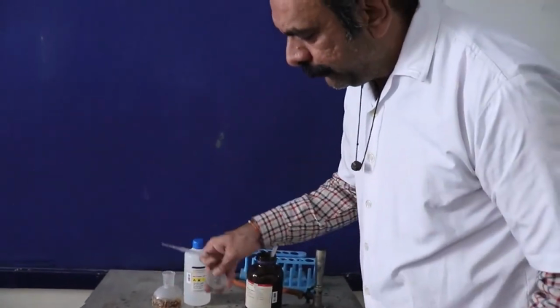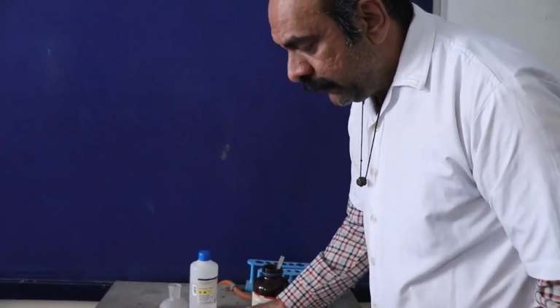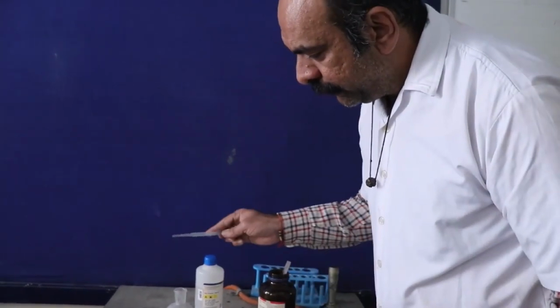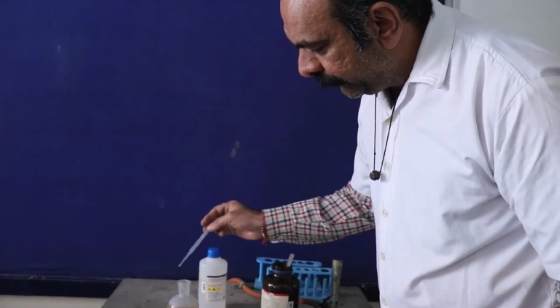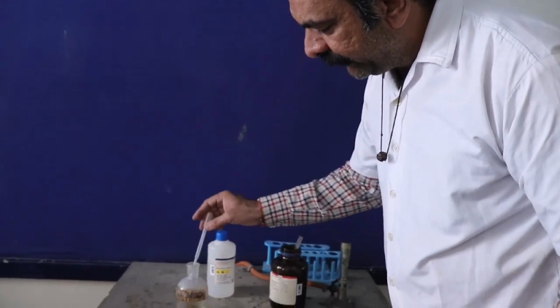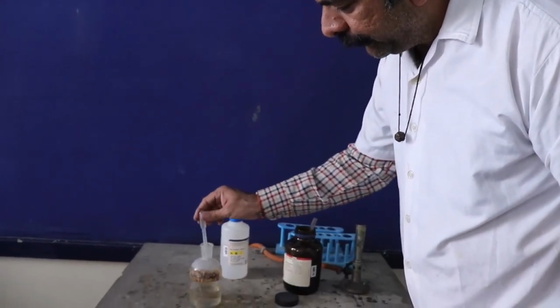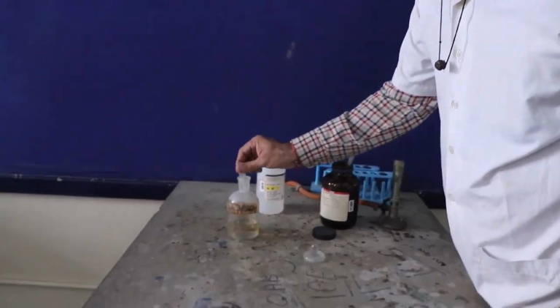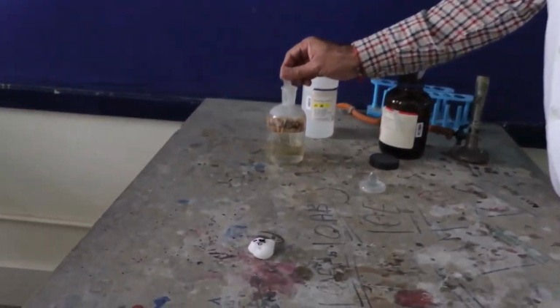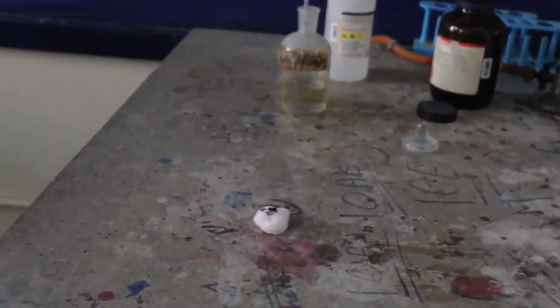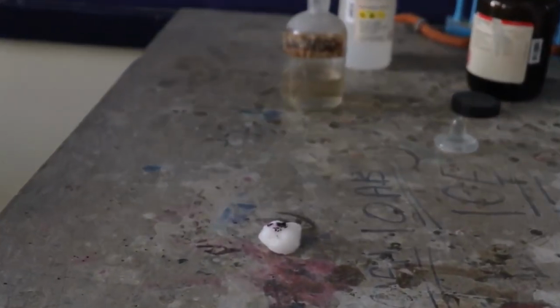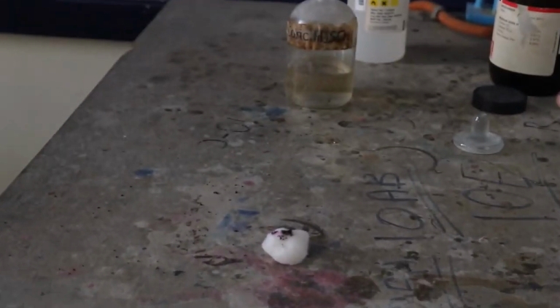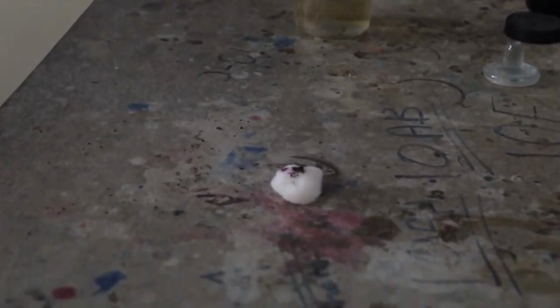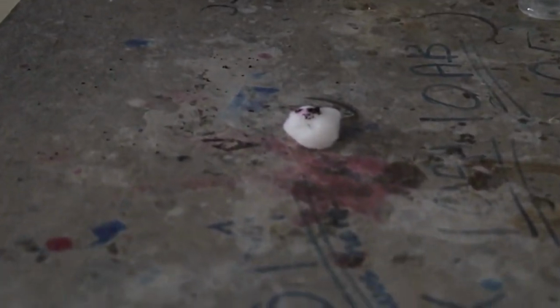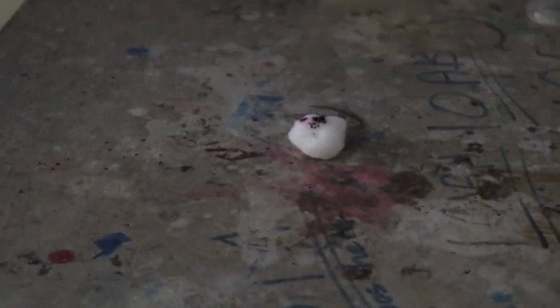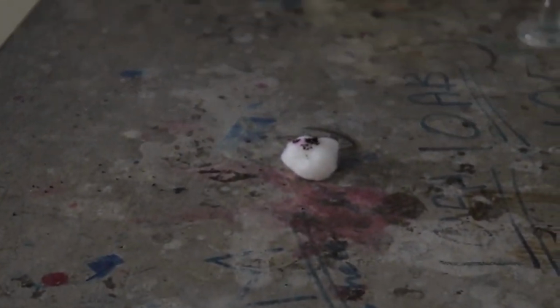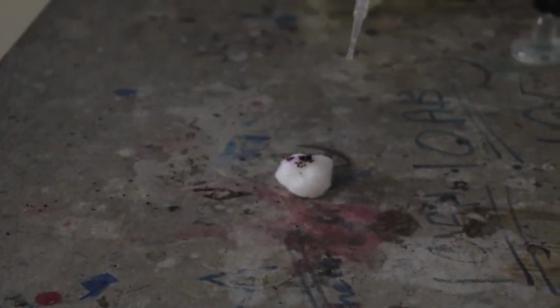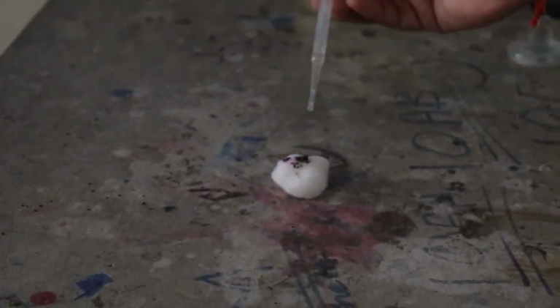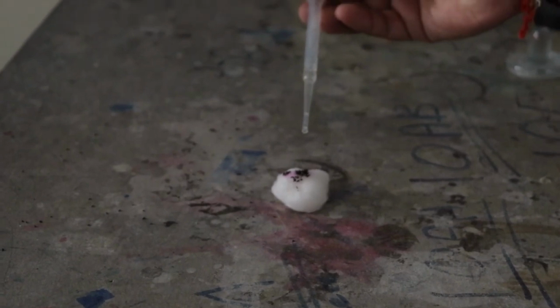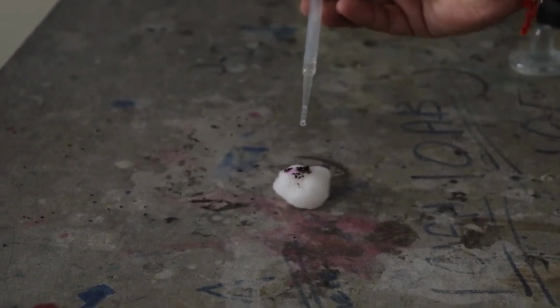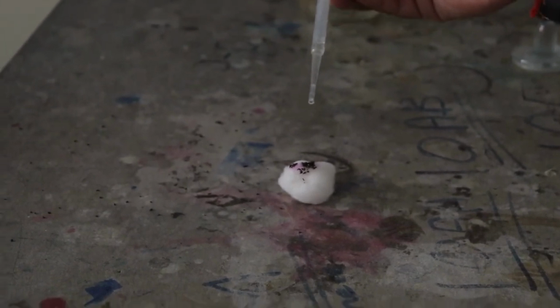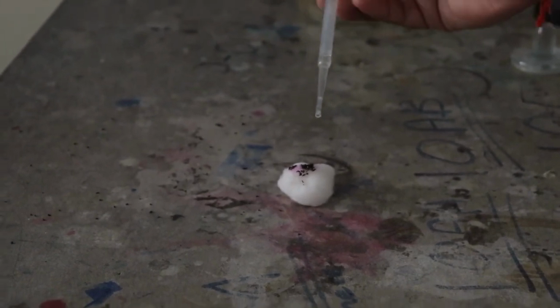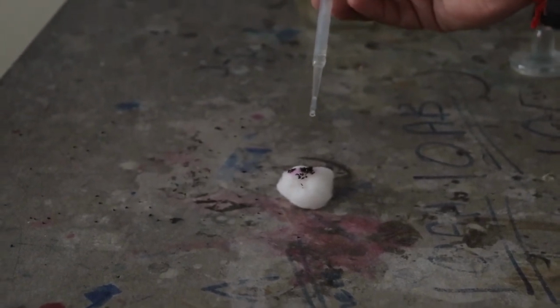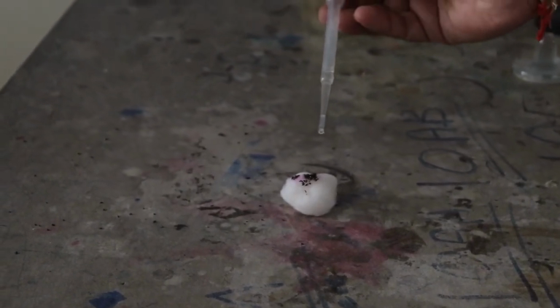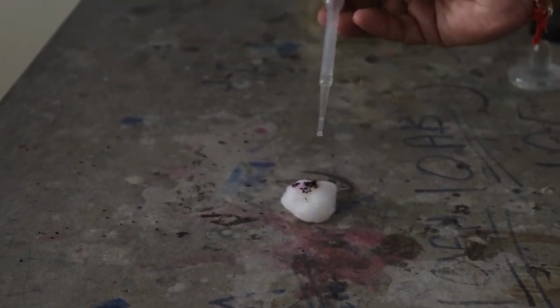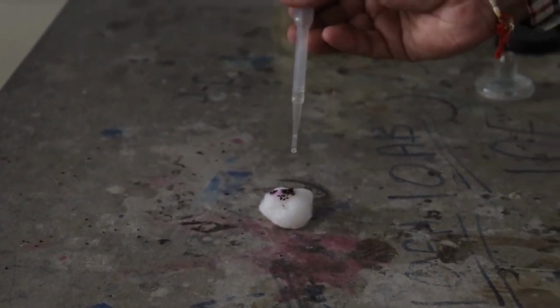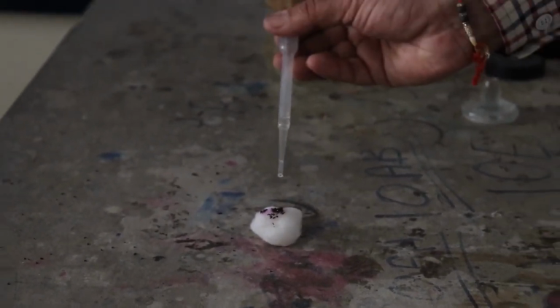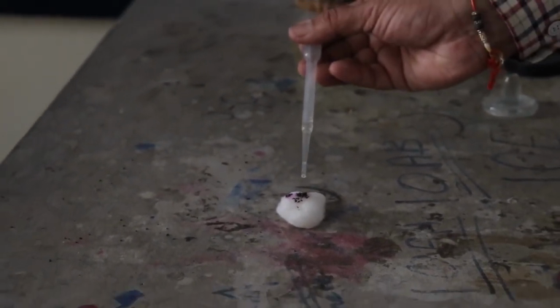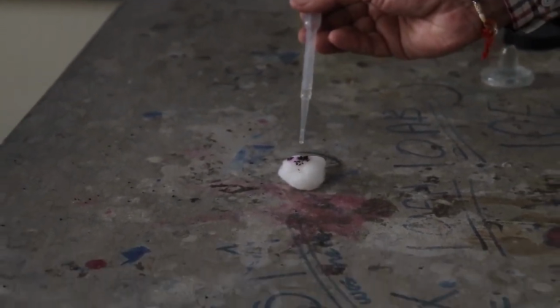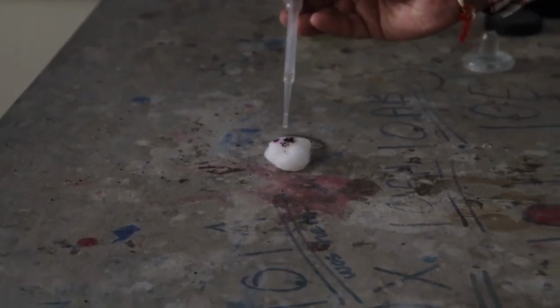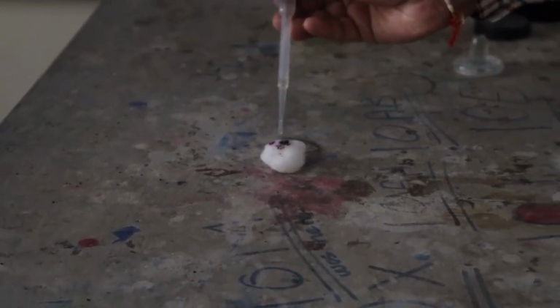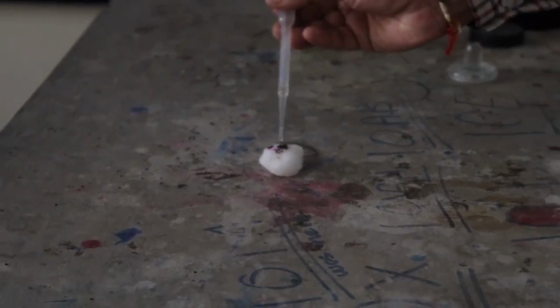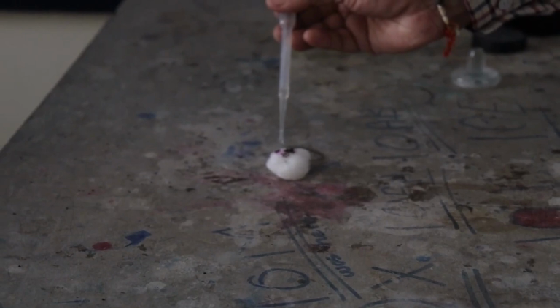Over this, I'm going to pour a few drops of concentrated H₂SO₄. This is a pure example of a redox reaction, where oxidation and reduction take place simultaneously.